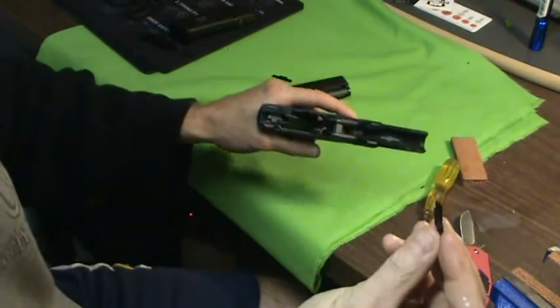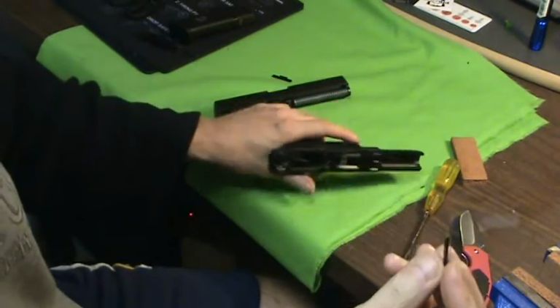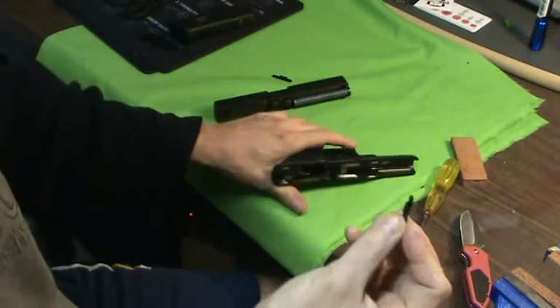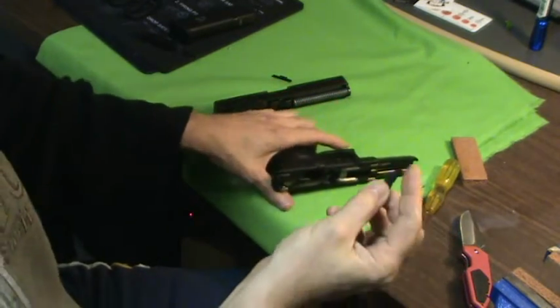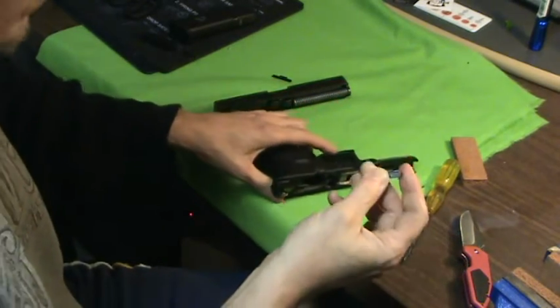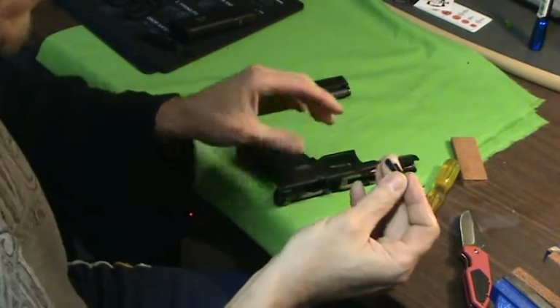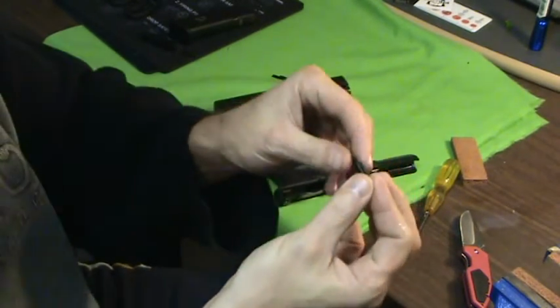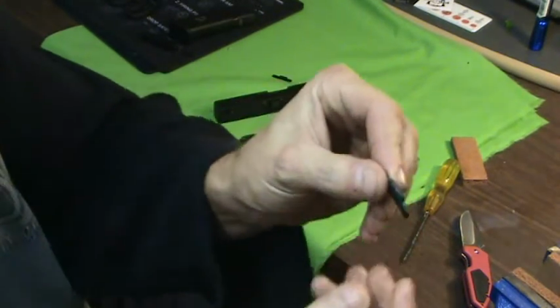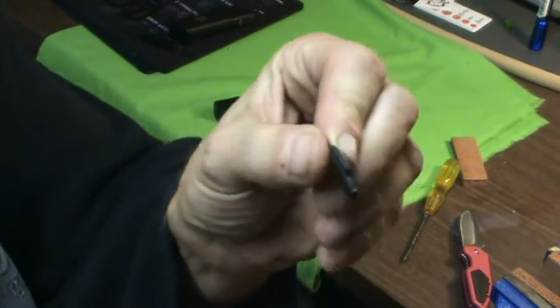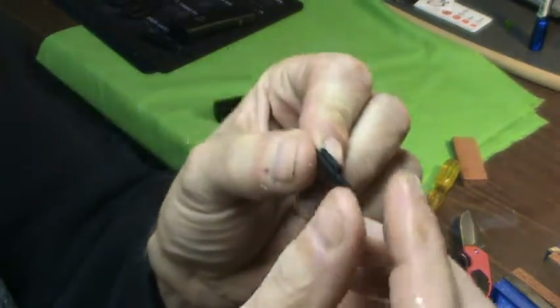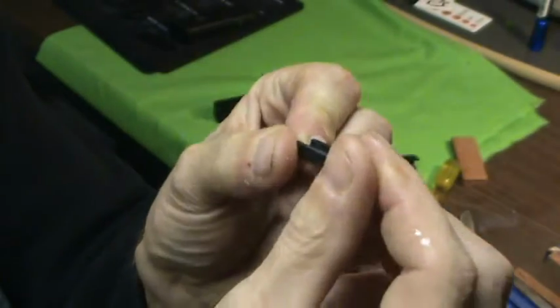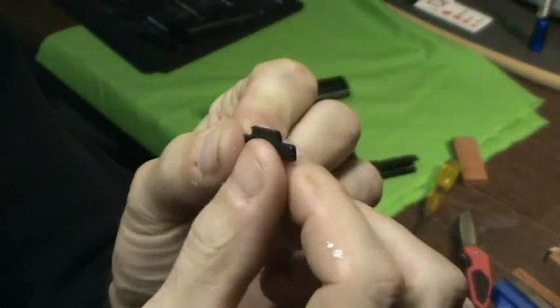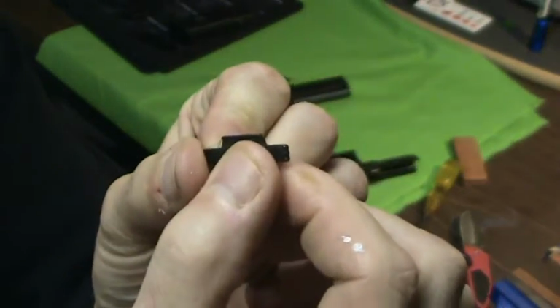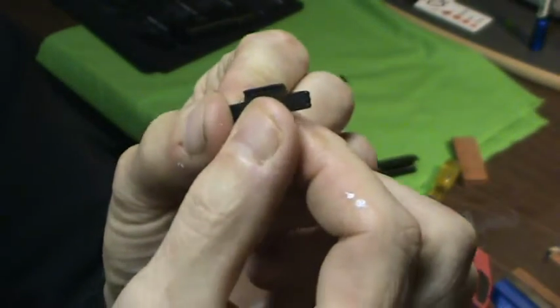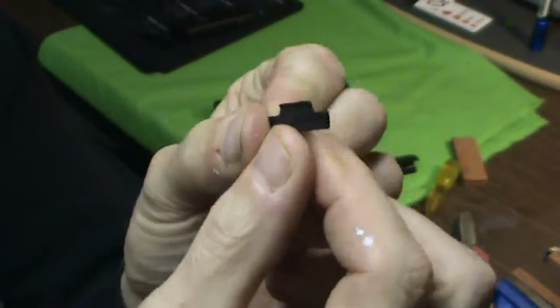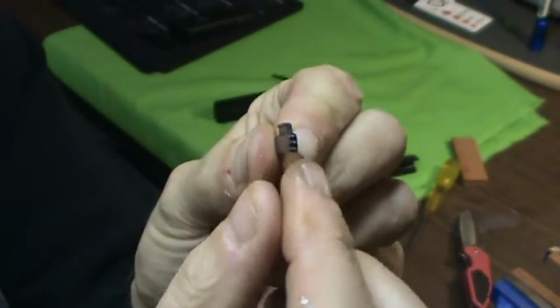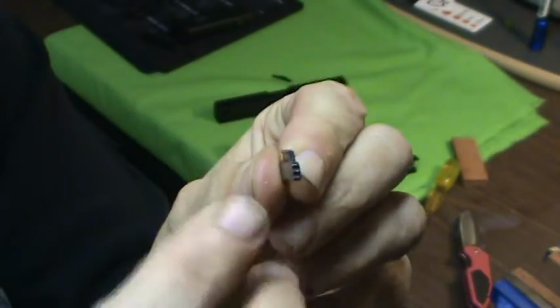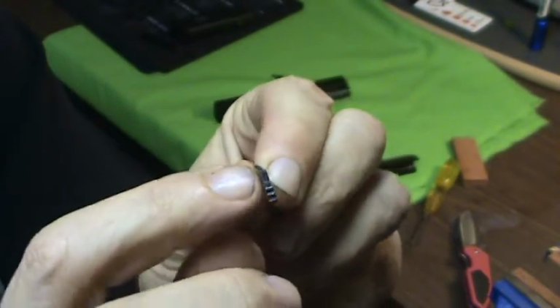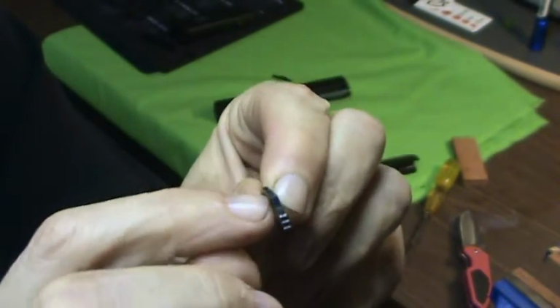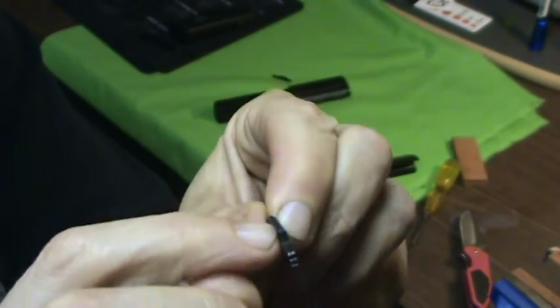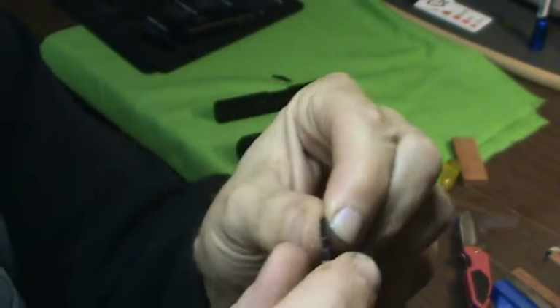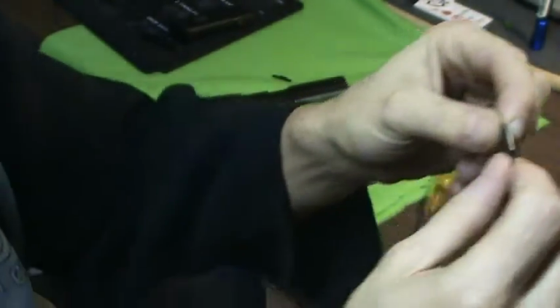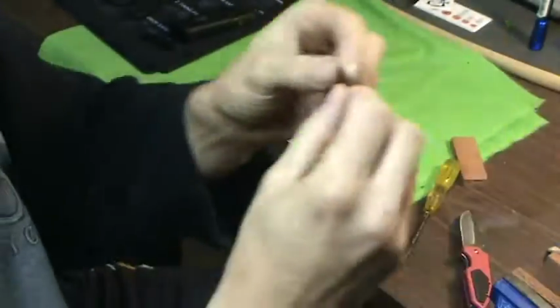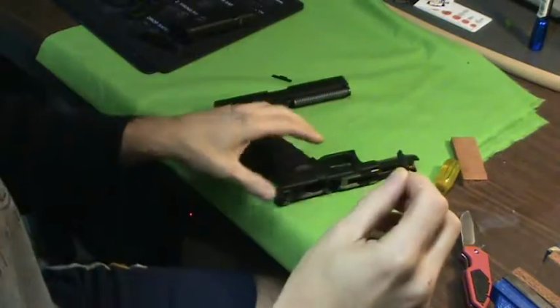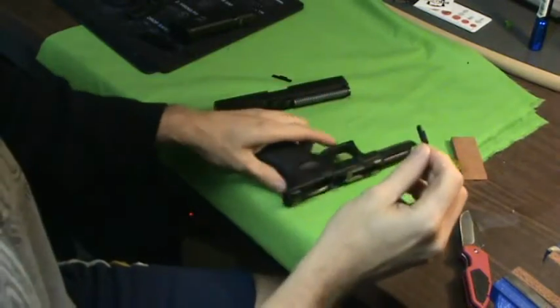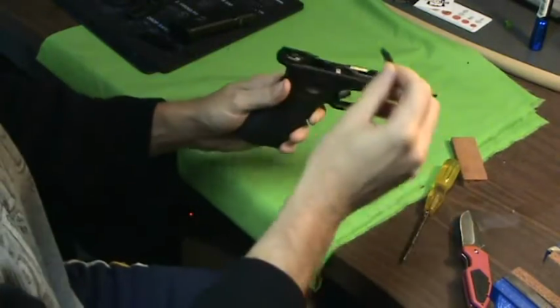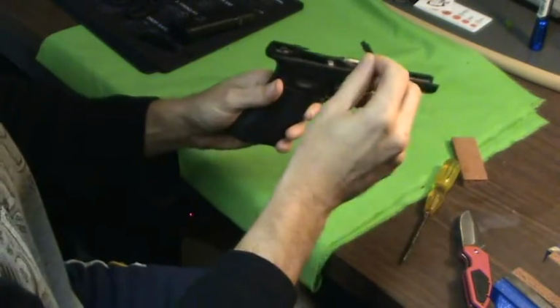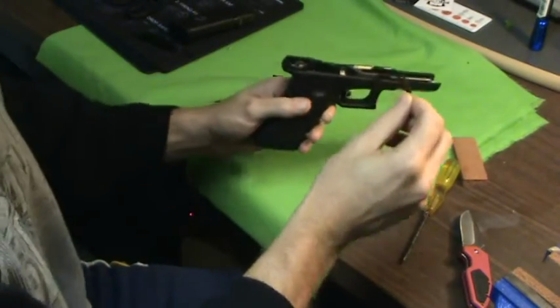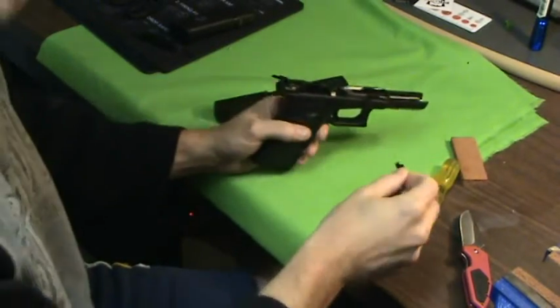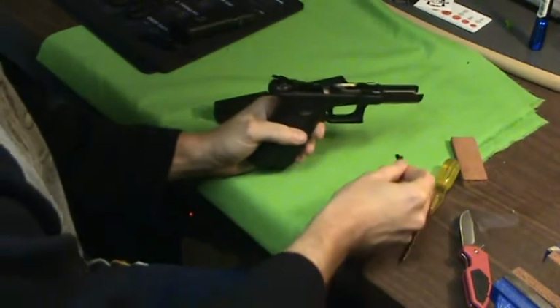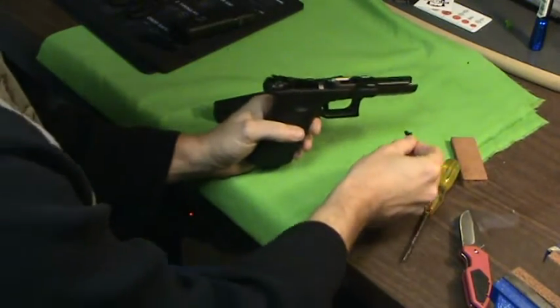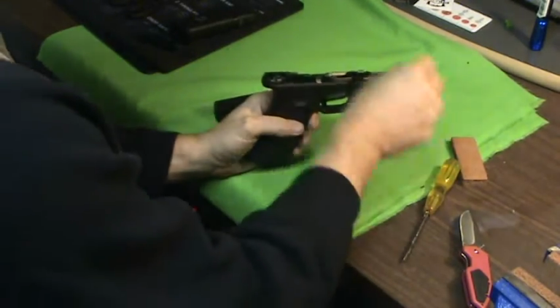The only thing you want to make sure of is these have little lips on them — right there, you can see that little lip. Make sure that faces you, or towards the back of the gun, when you put your new piece on.